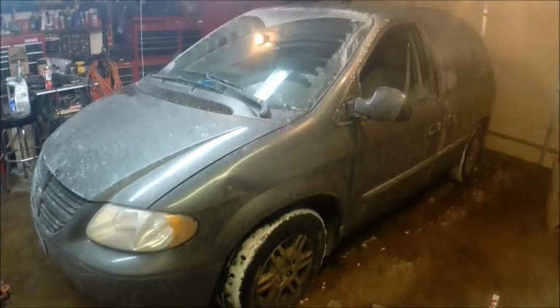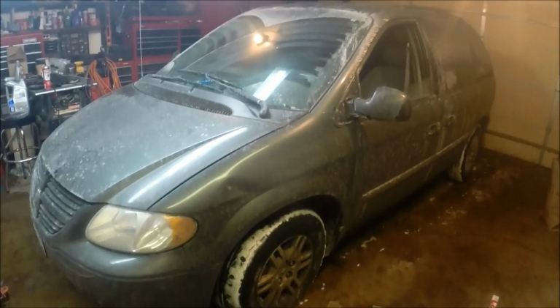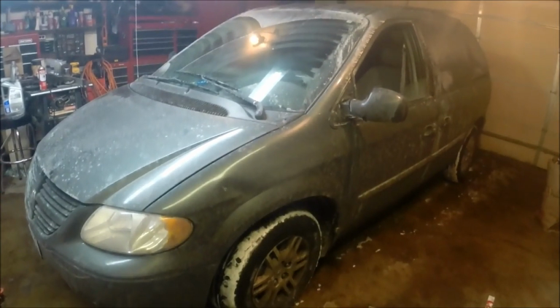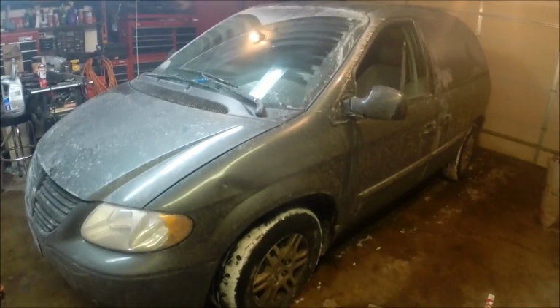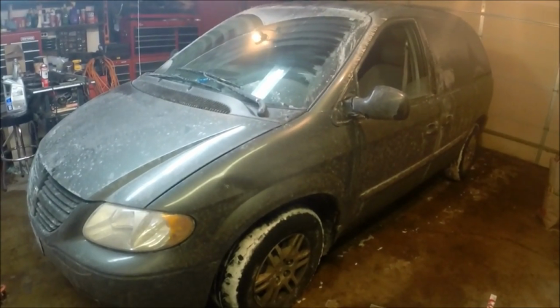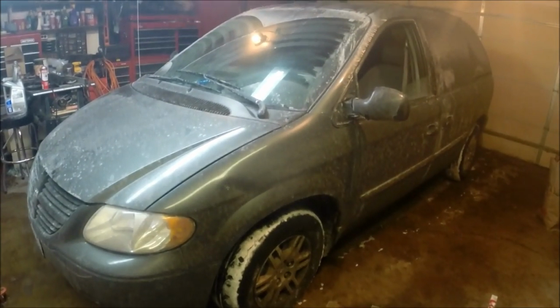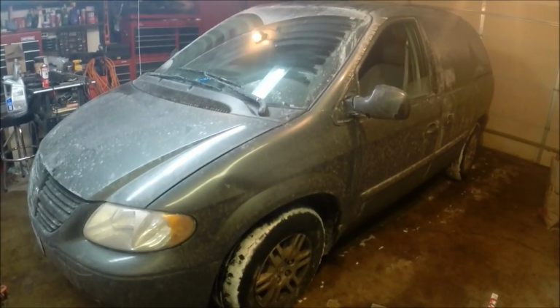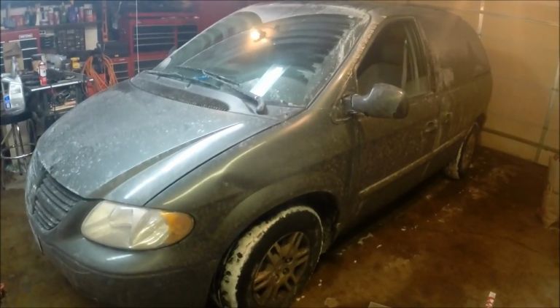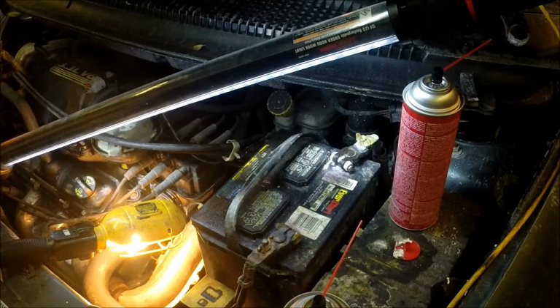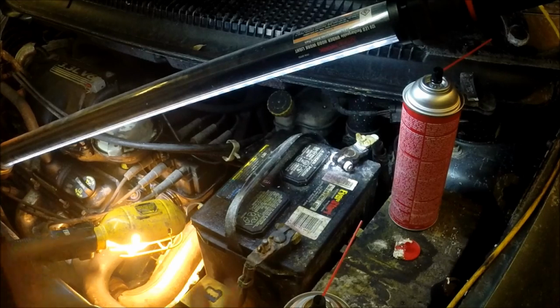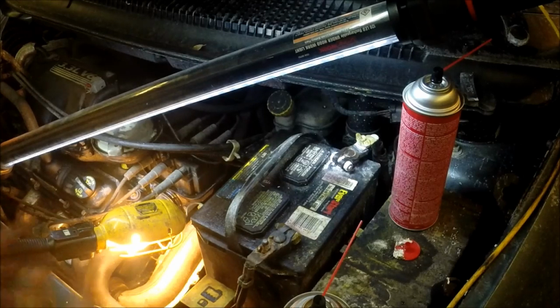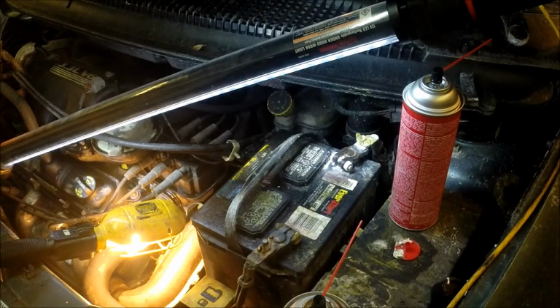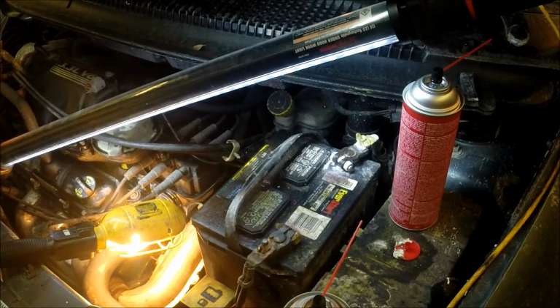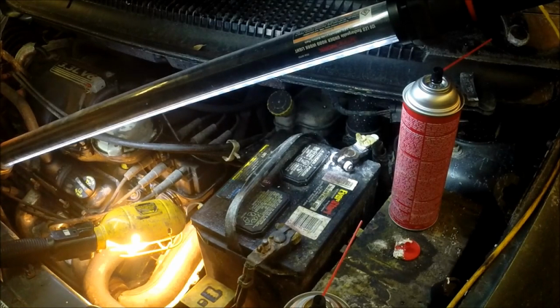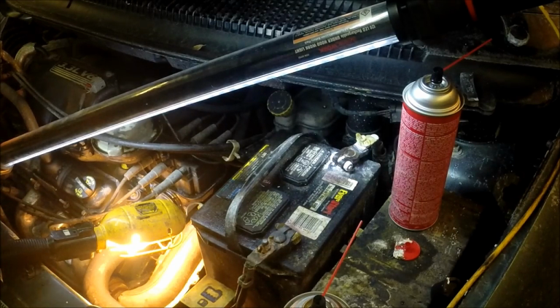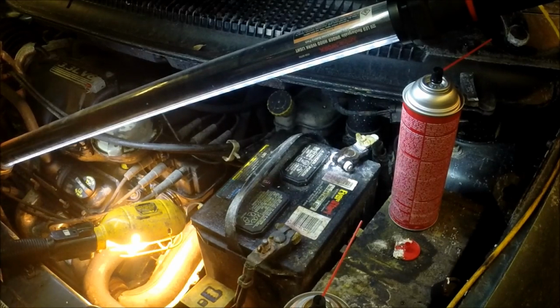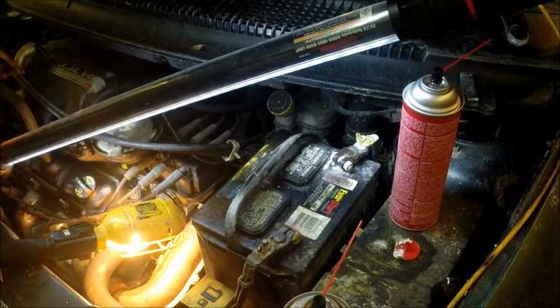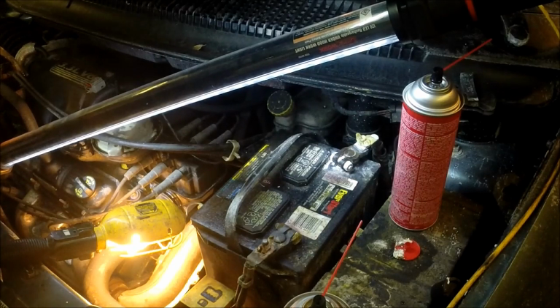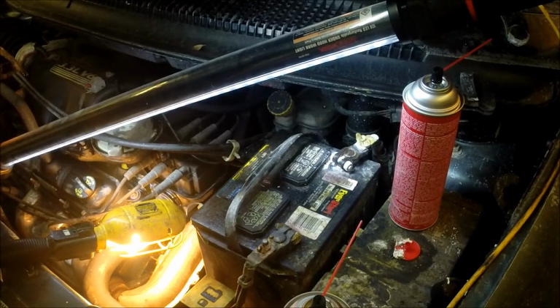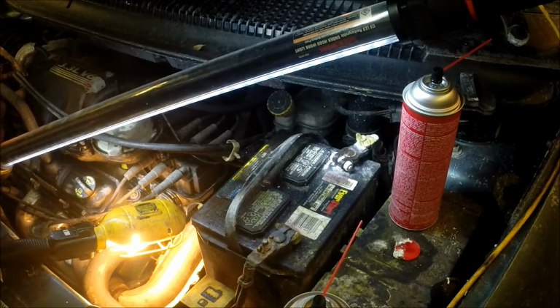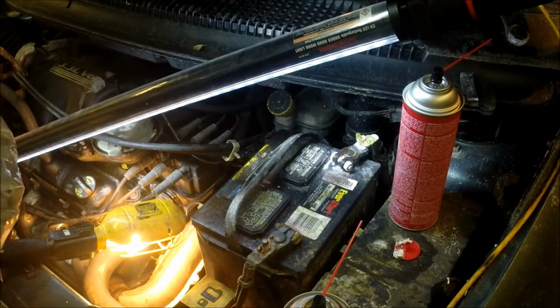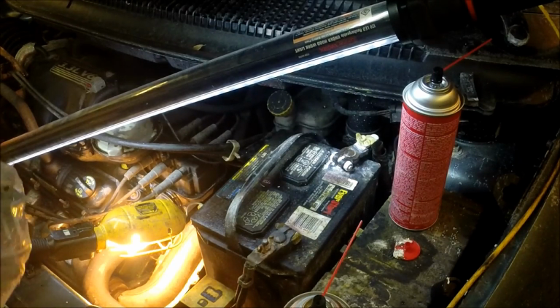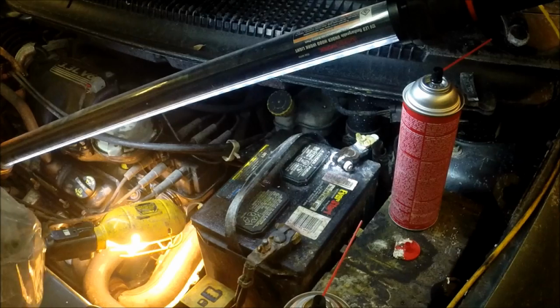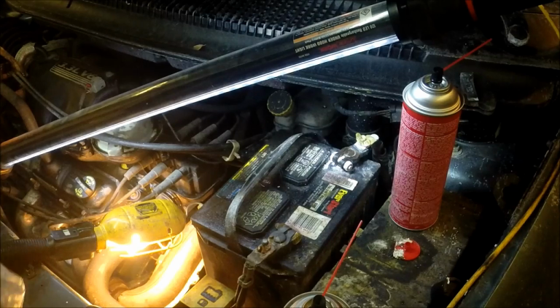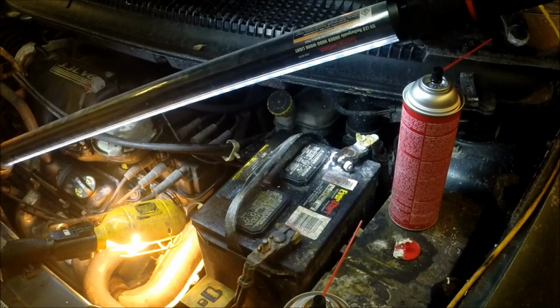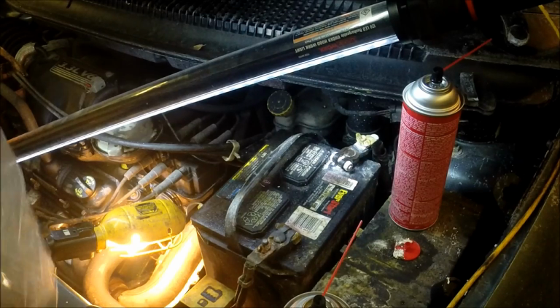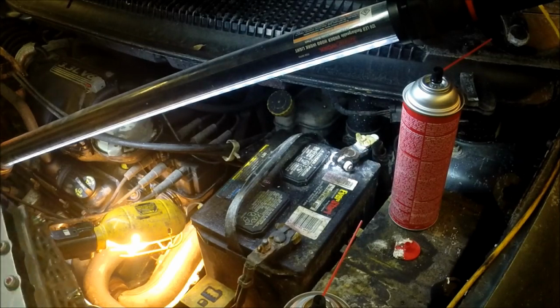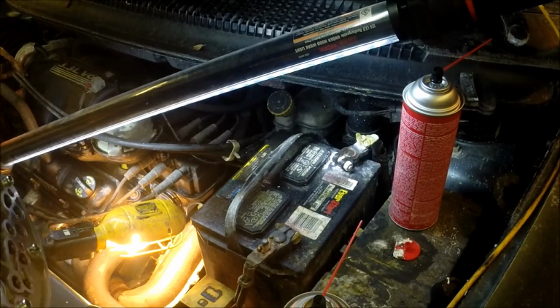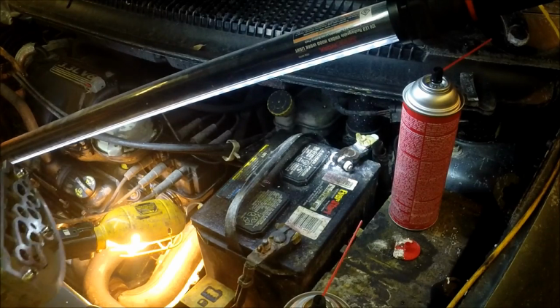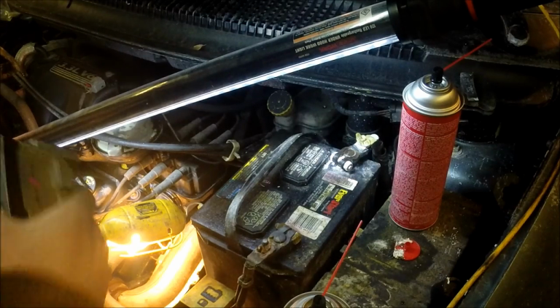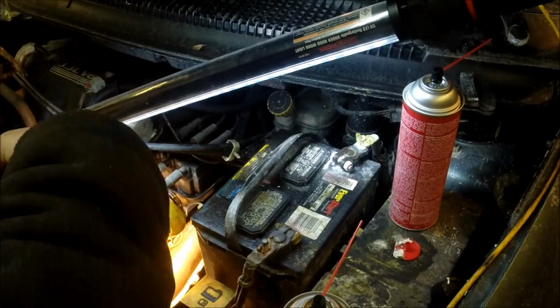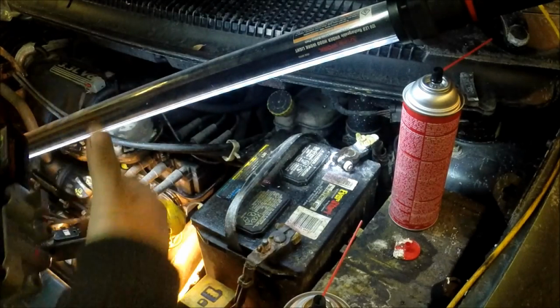We've got the 2007 Dodge Grand Caravan here today. We're going to replace the transmission control solenoid.